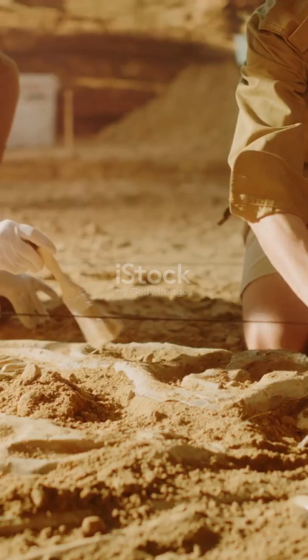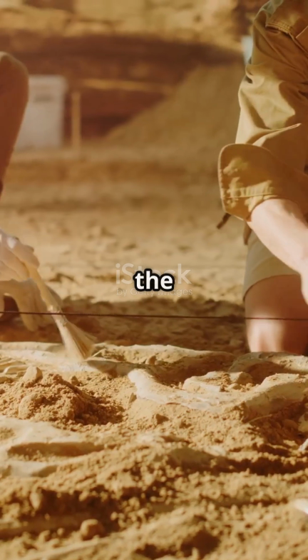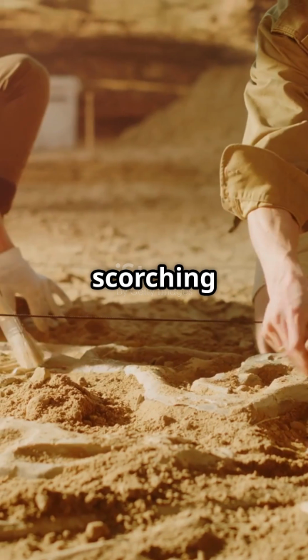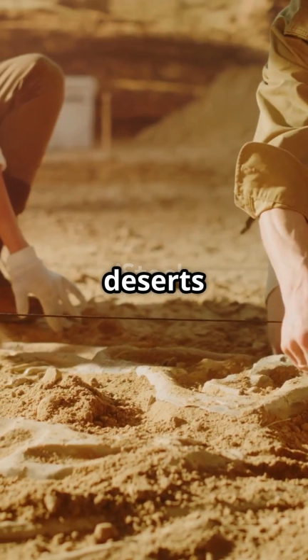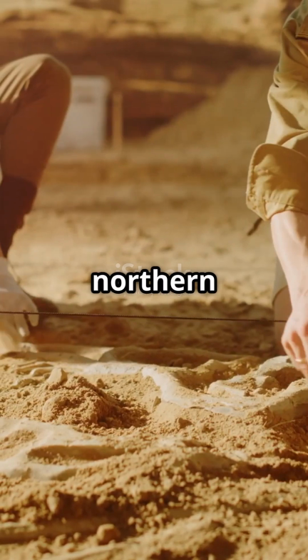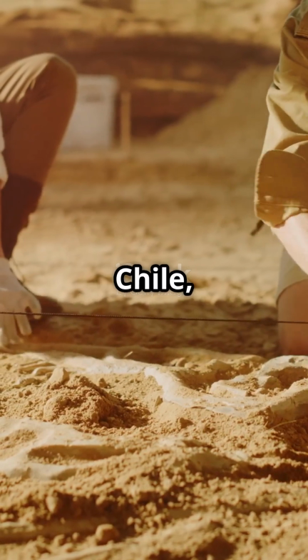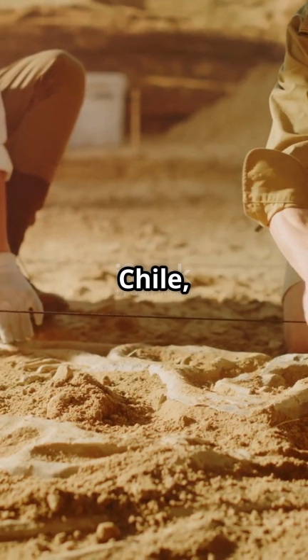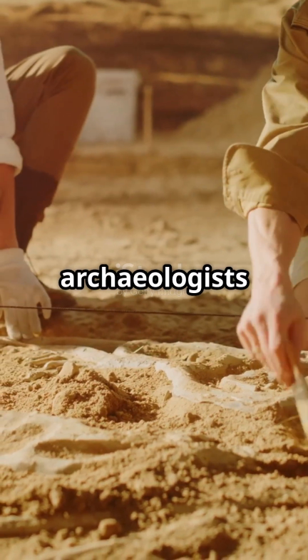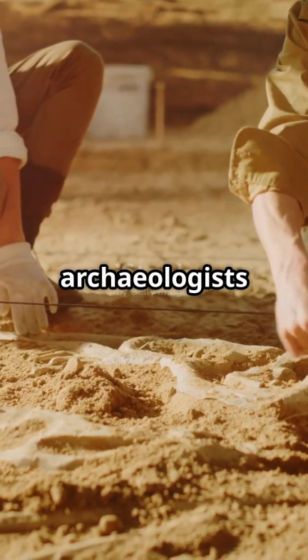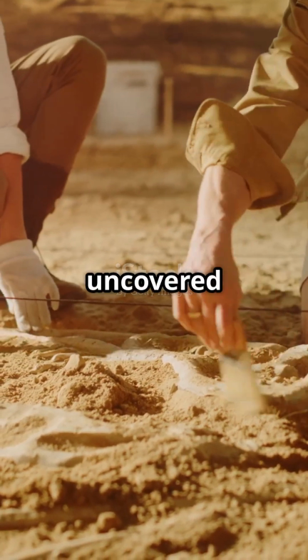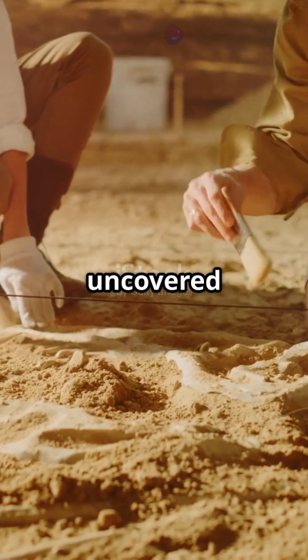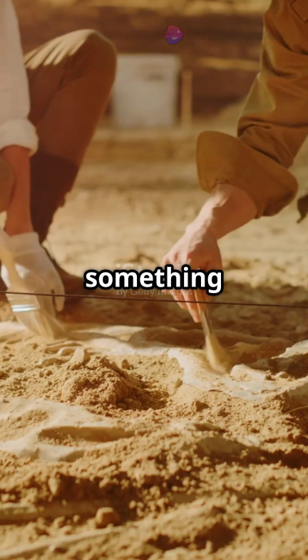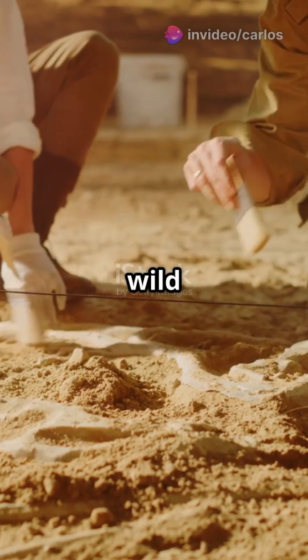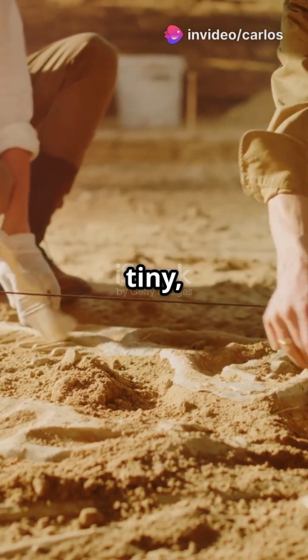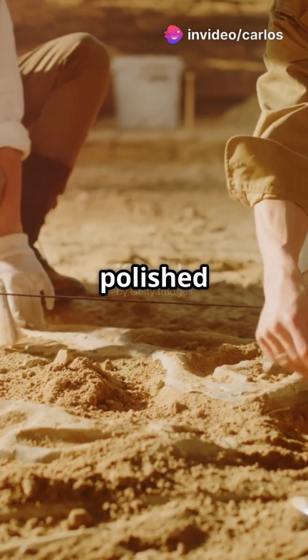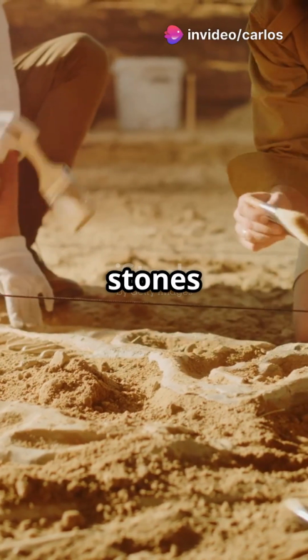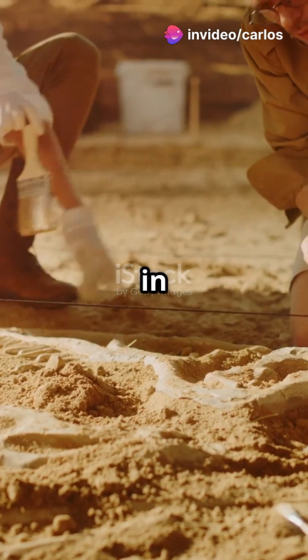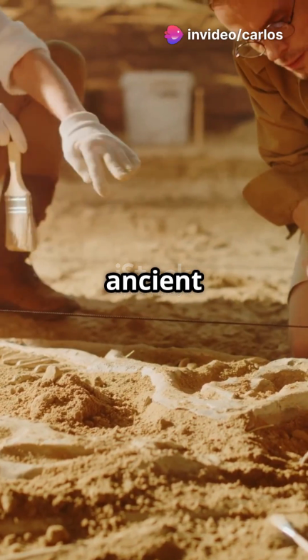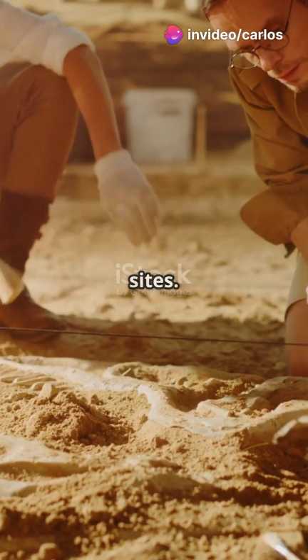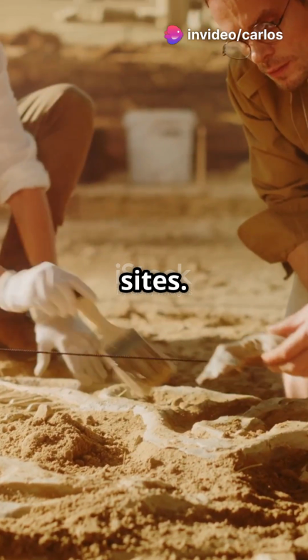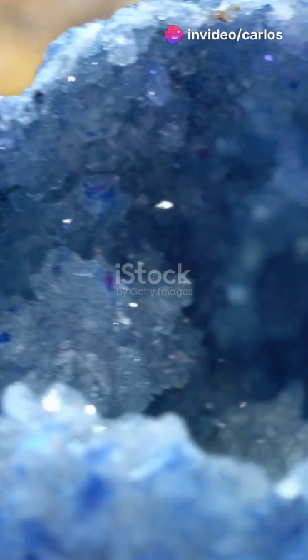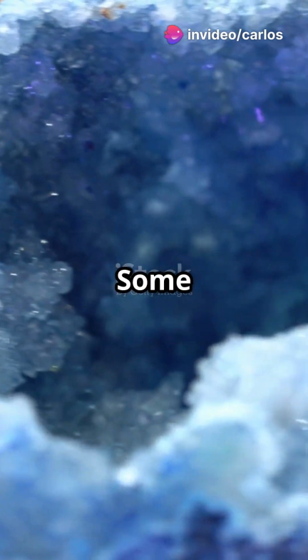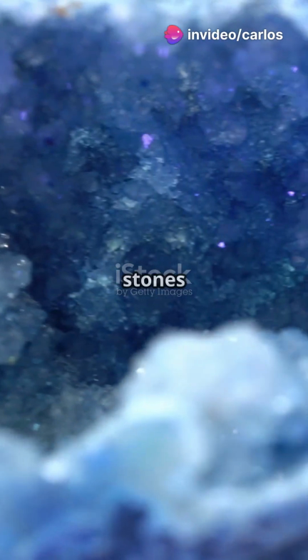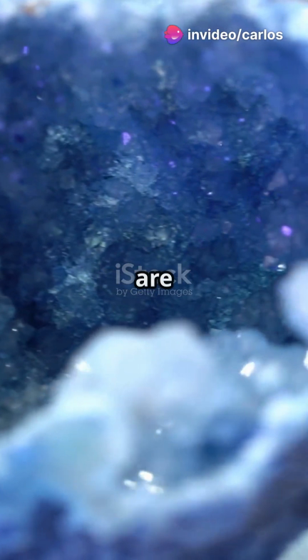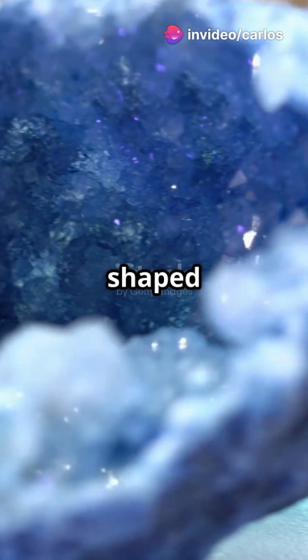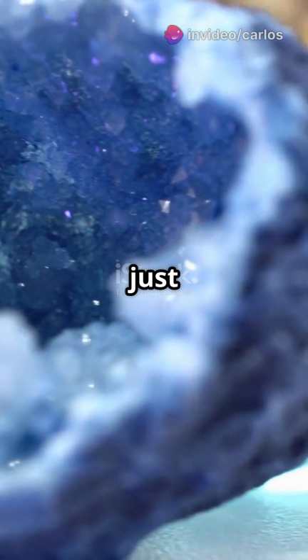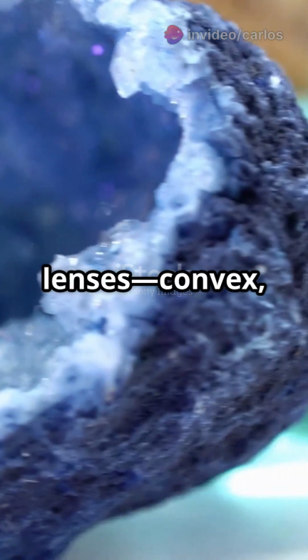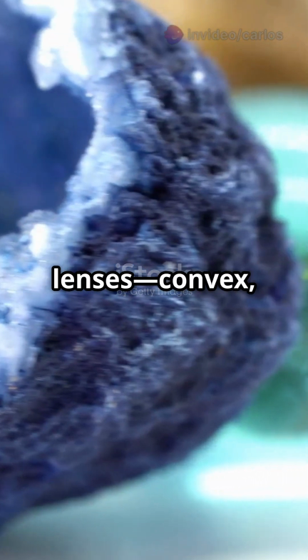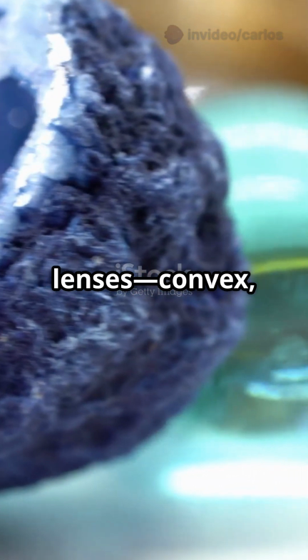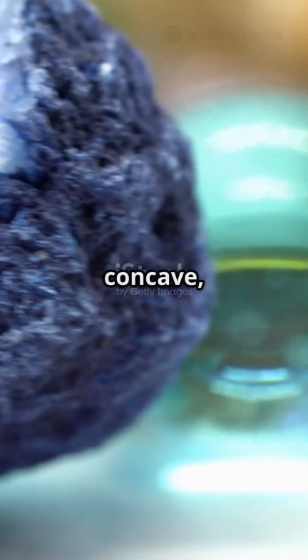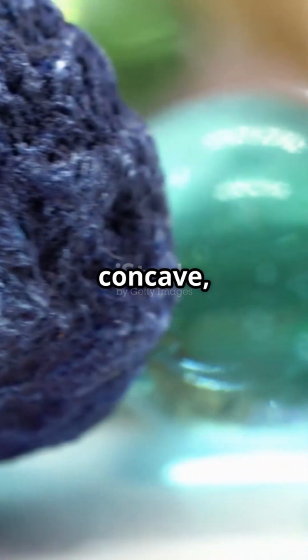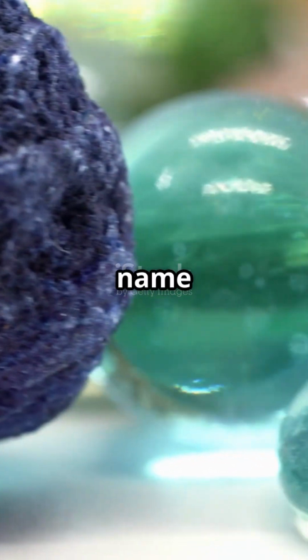In the scorching deserts of northern Chile, archaeologists have uncovered something wild: tiny, polished stones in ancient burial sites. Some of these stones are shaped just like lenses — convex, concave, you name it.